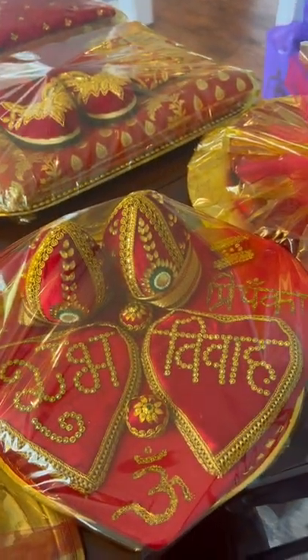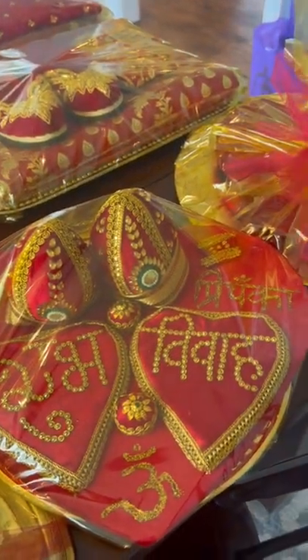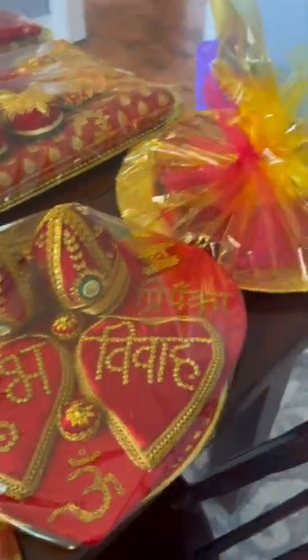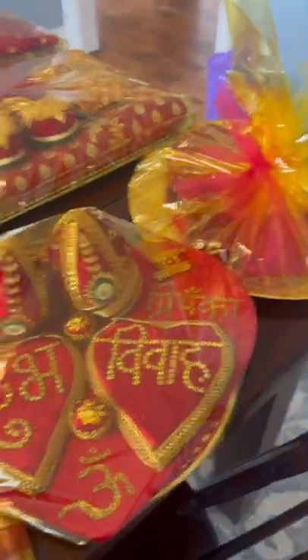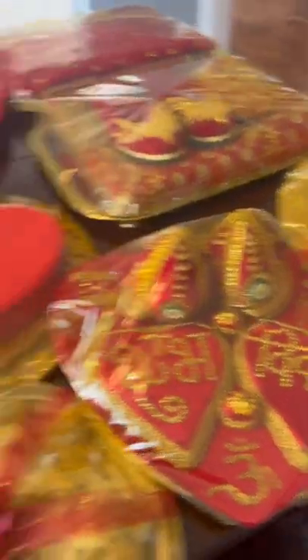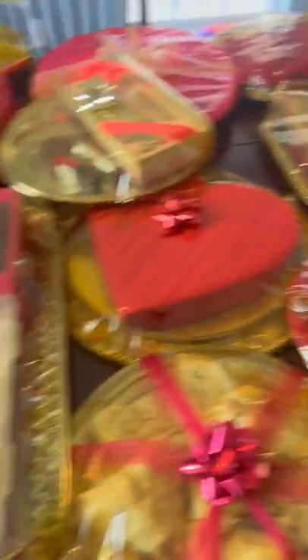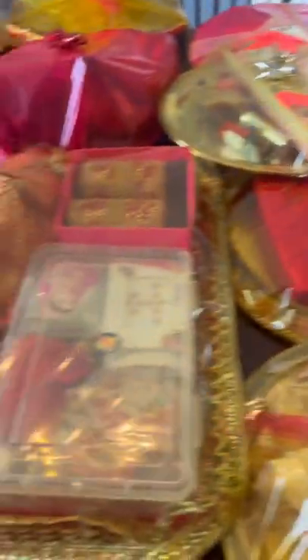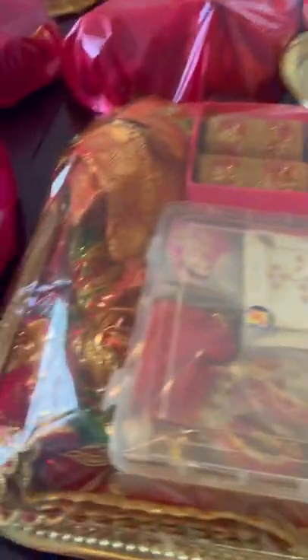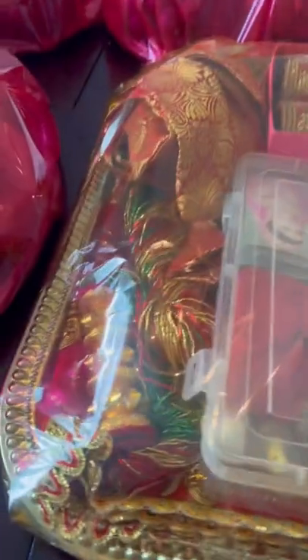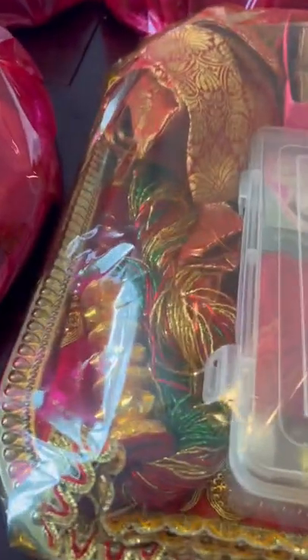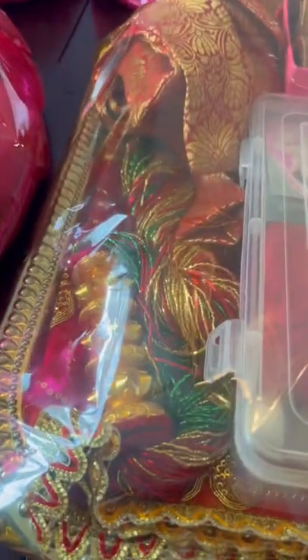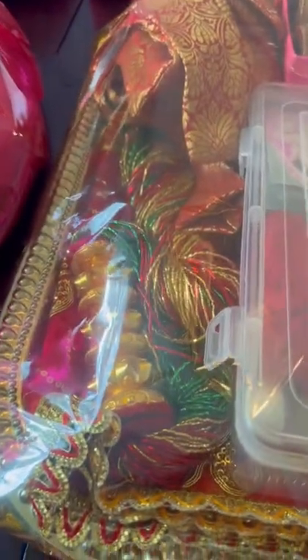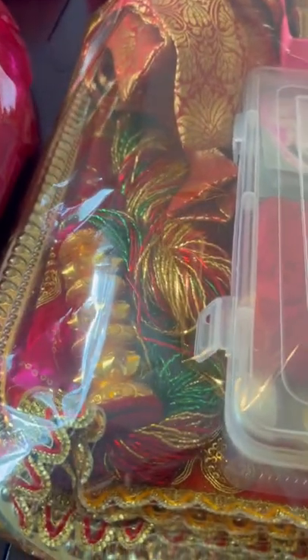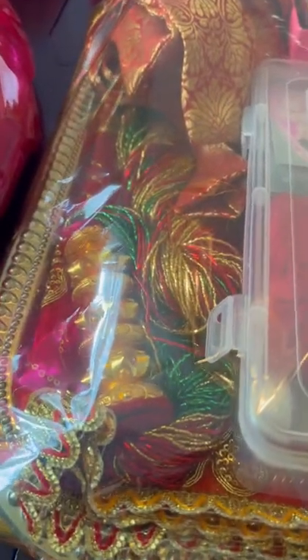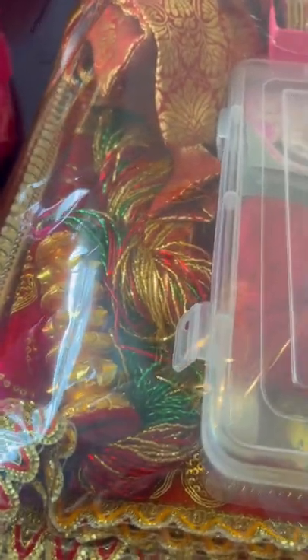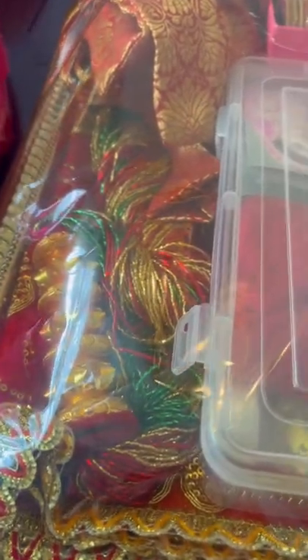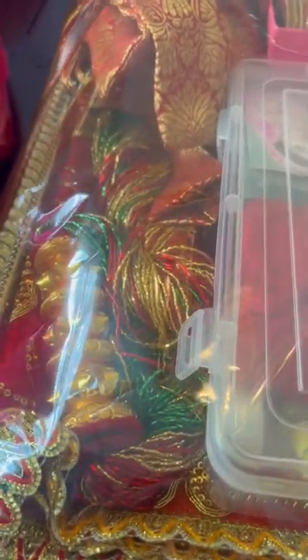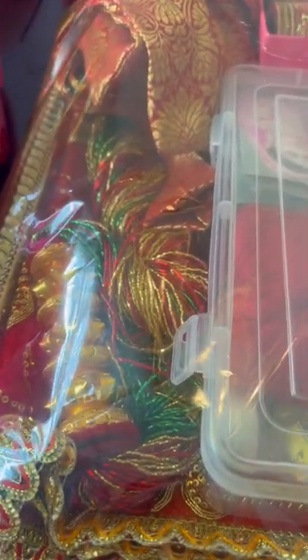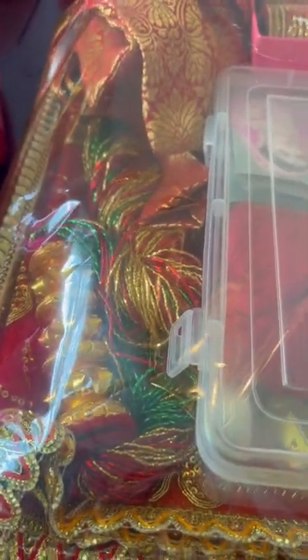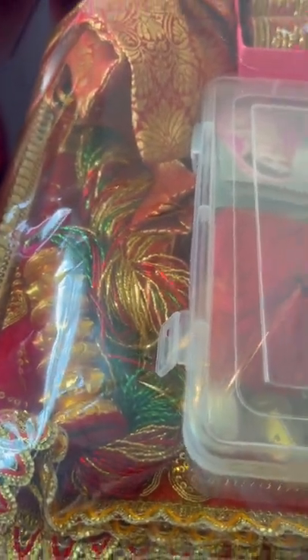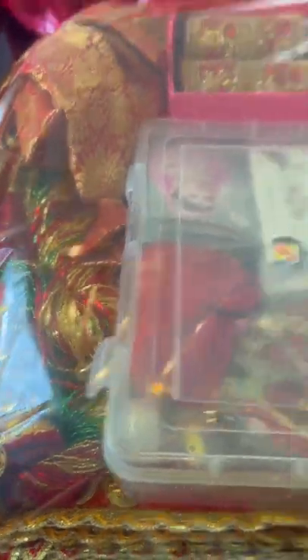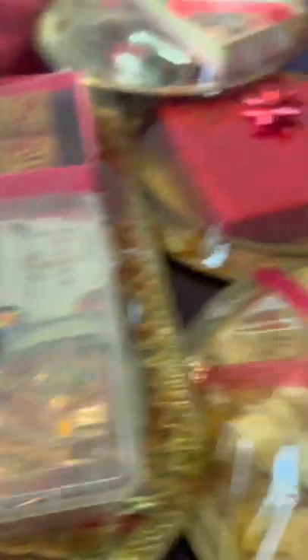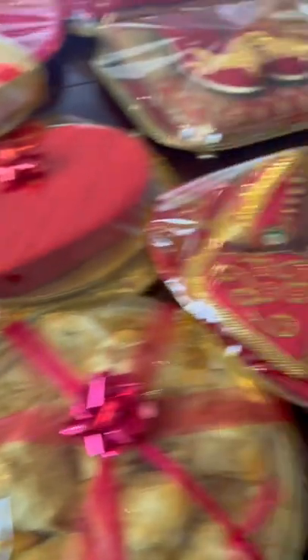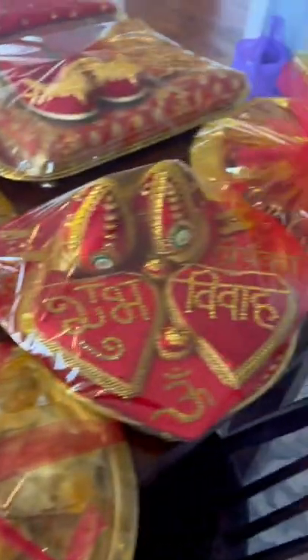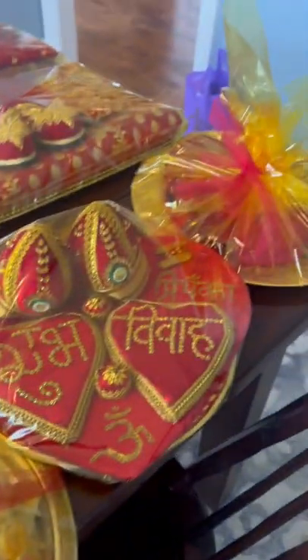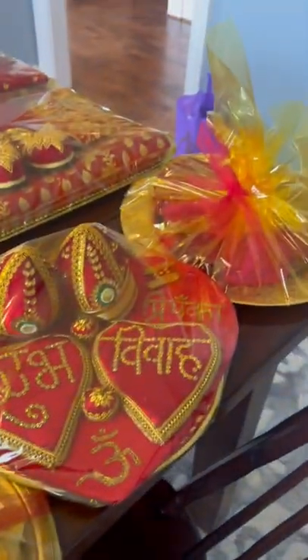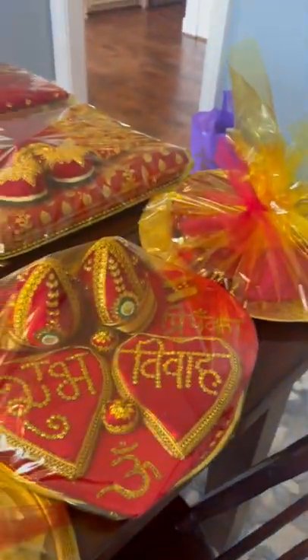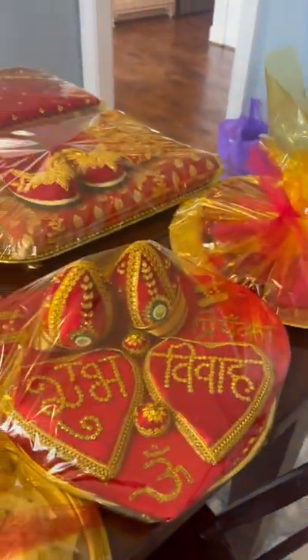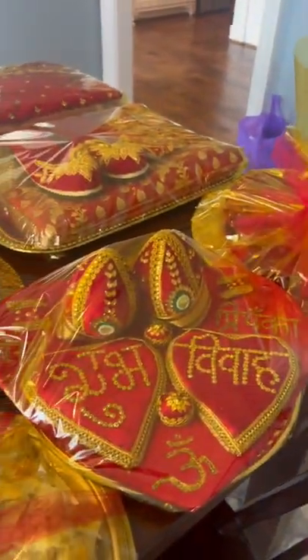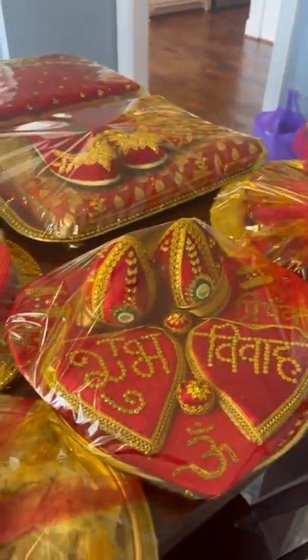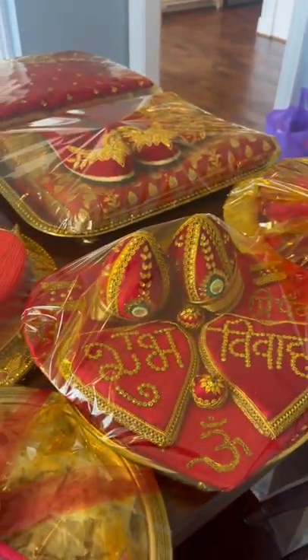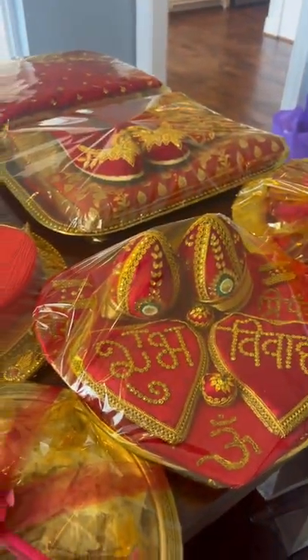We have all this — one of the things, the bowls already — that is essential in the wedding. It's all set. Thank you for watching my YouTube.